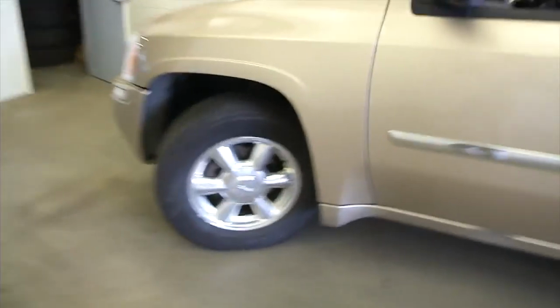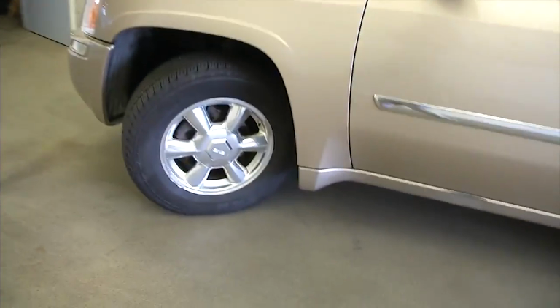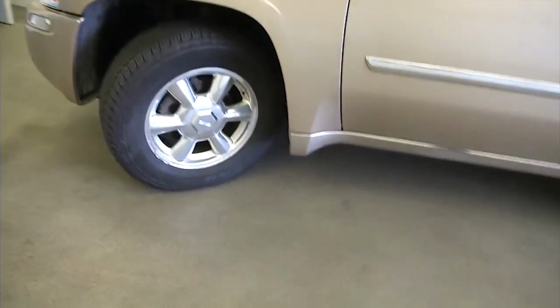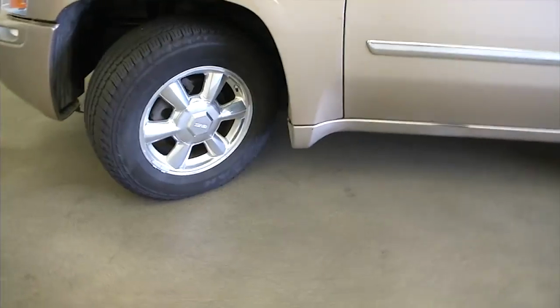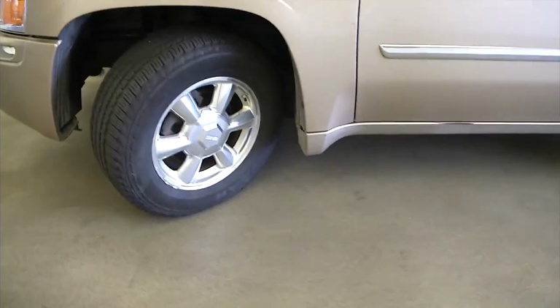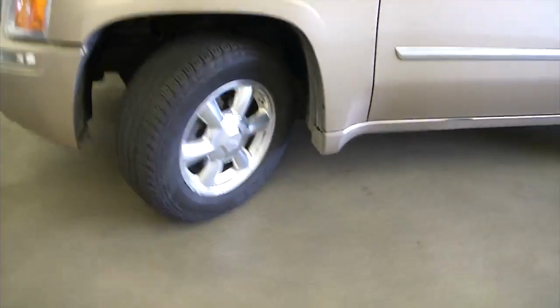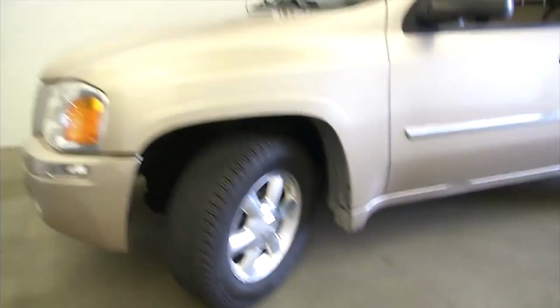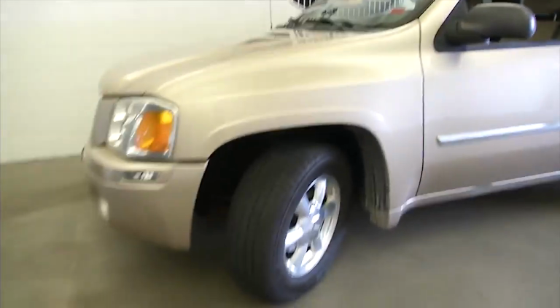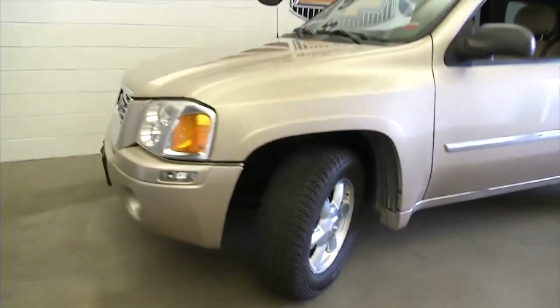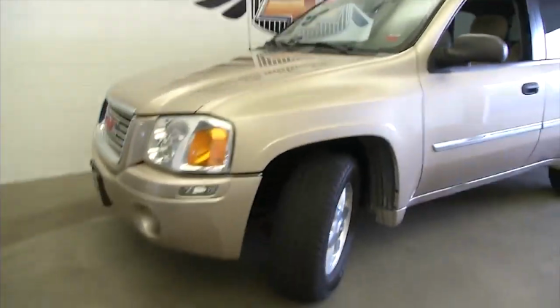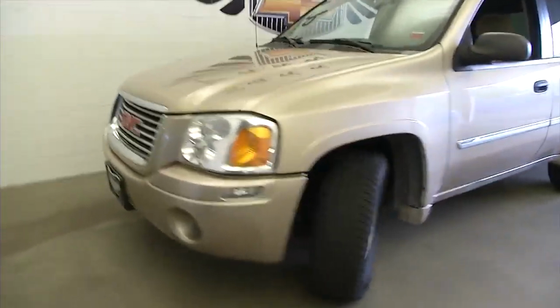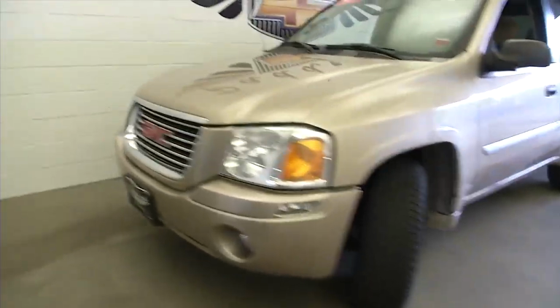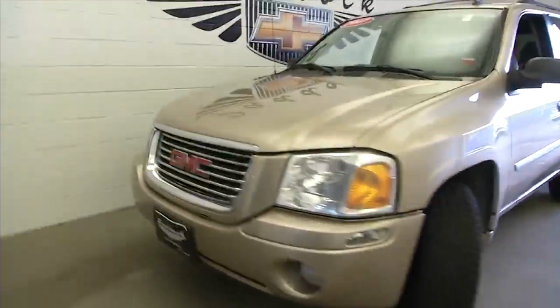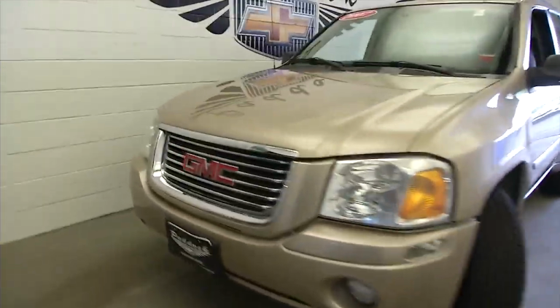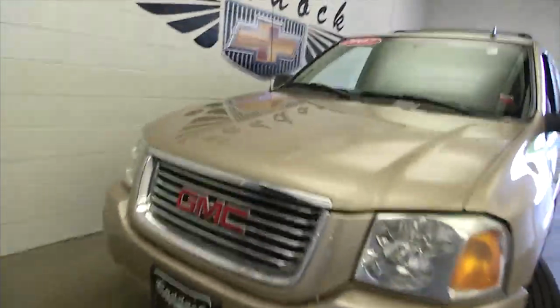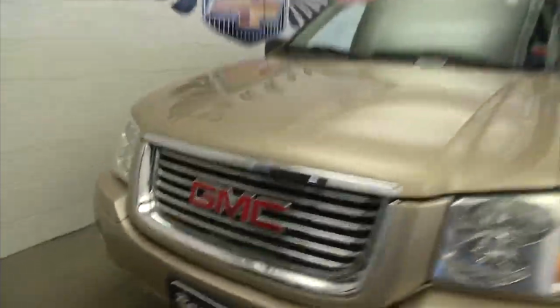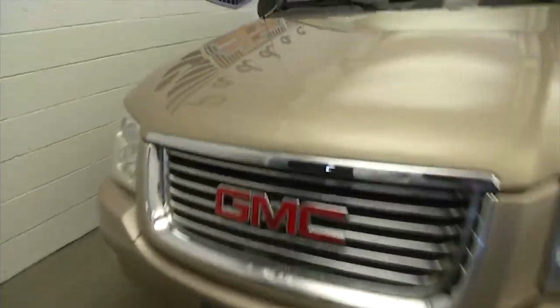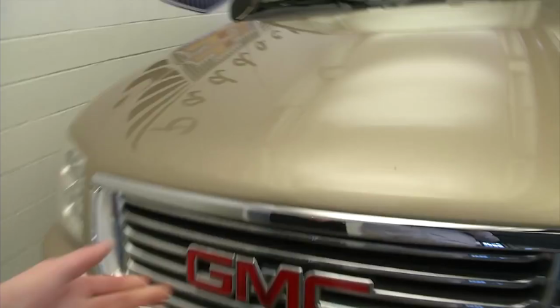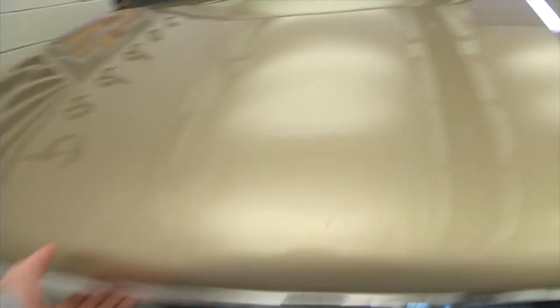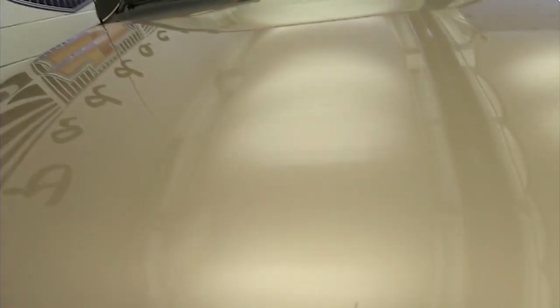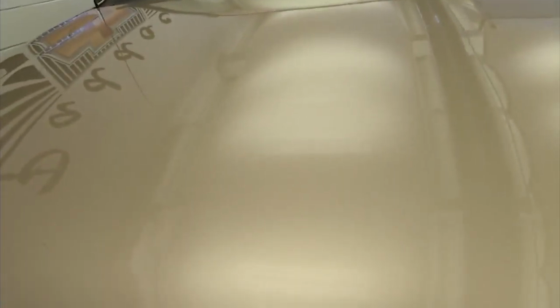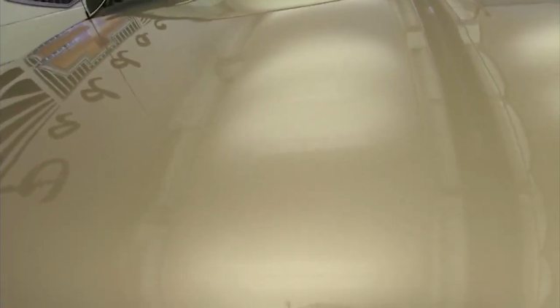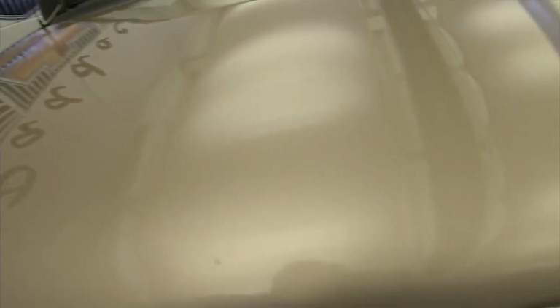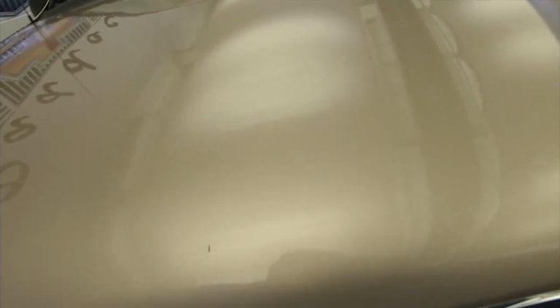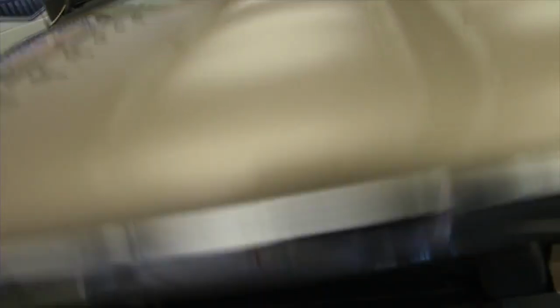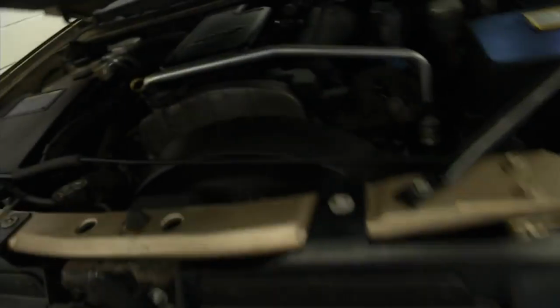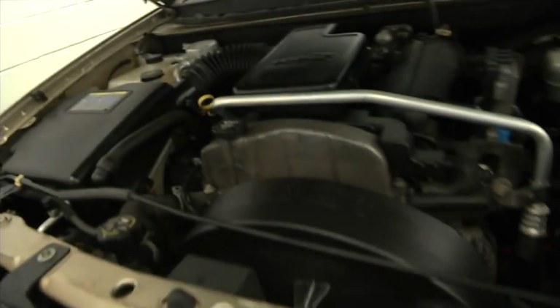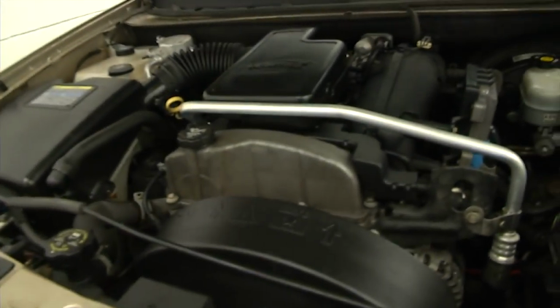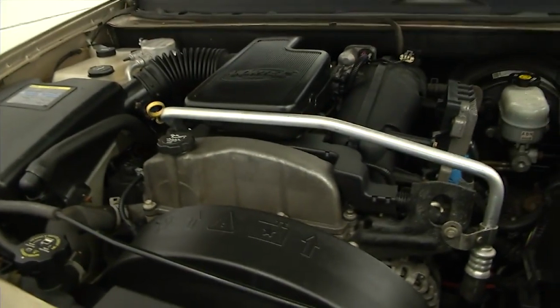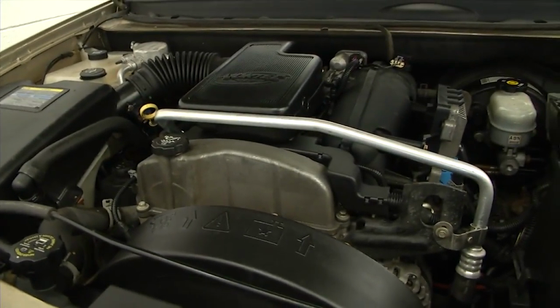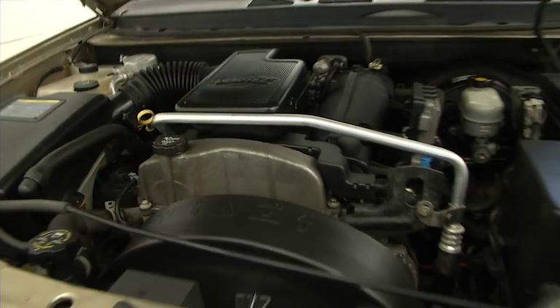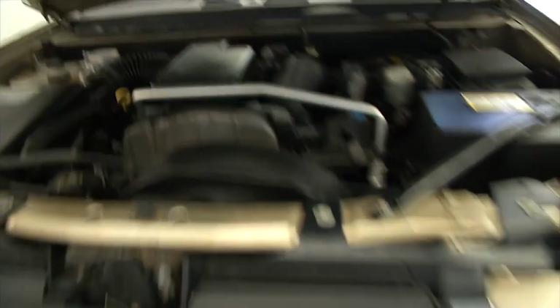Let's take a look under the hood. It has steel wheels, and the exterior paint looks to be in fair condition.